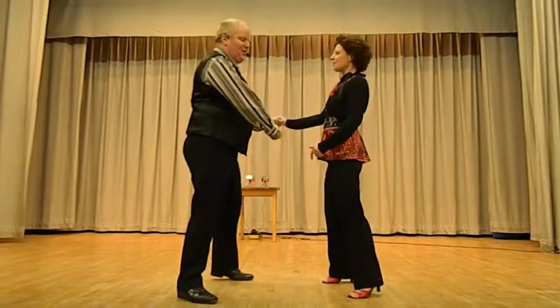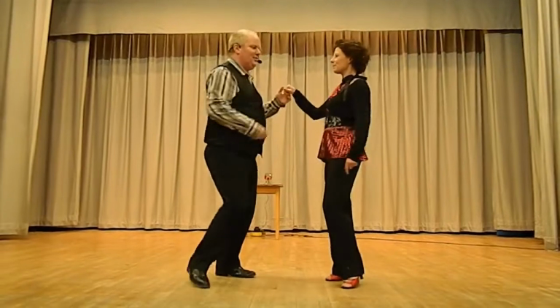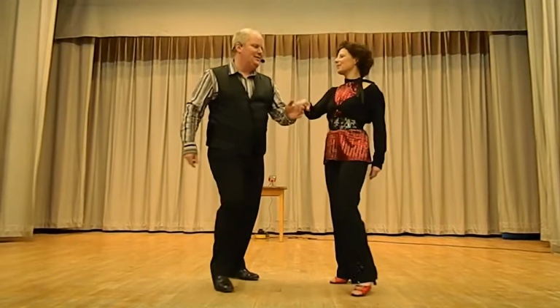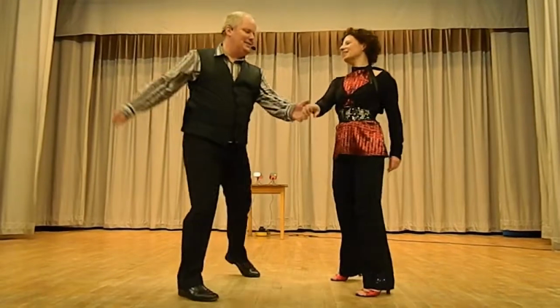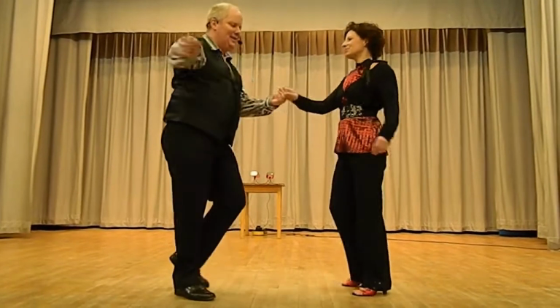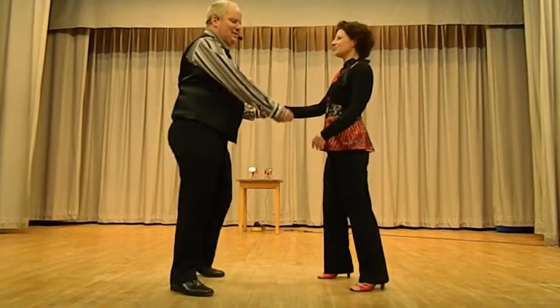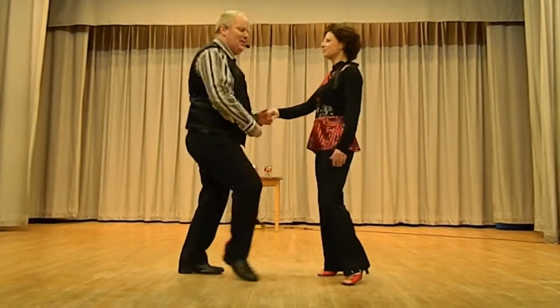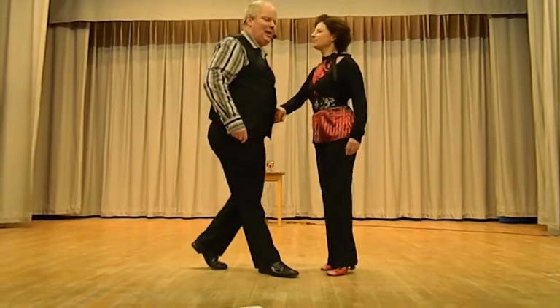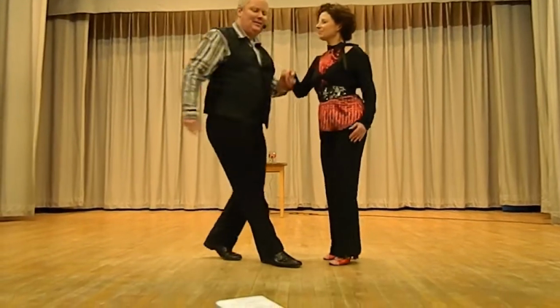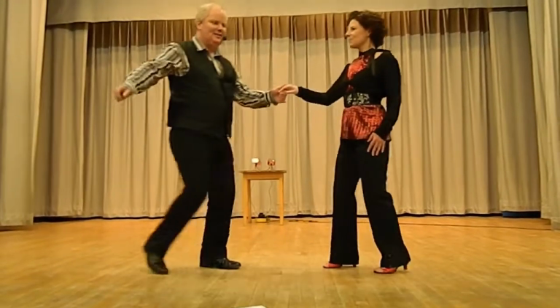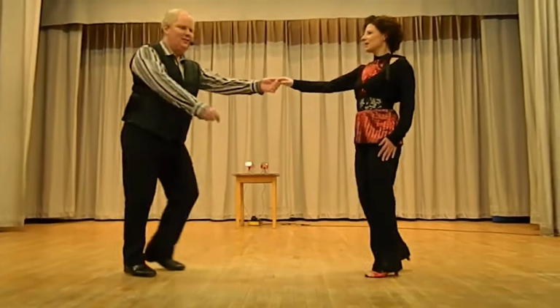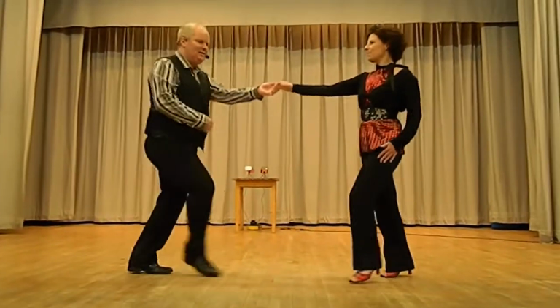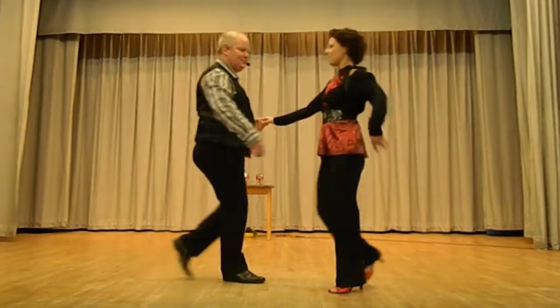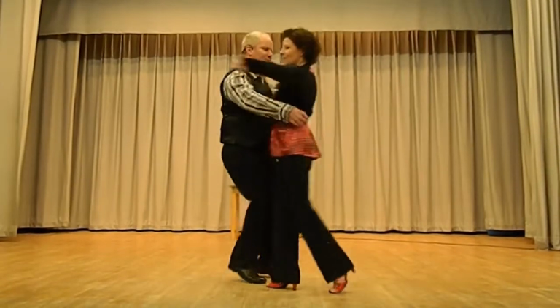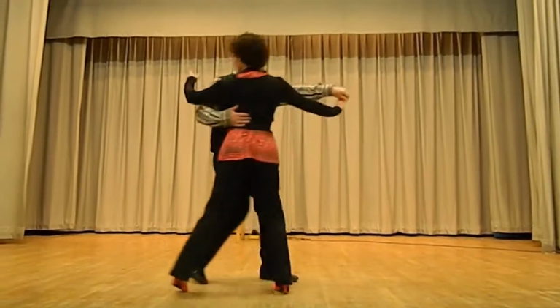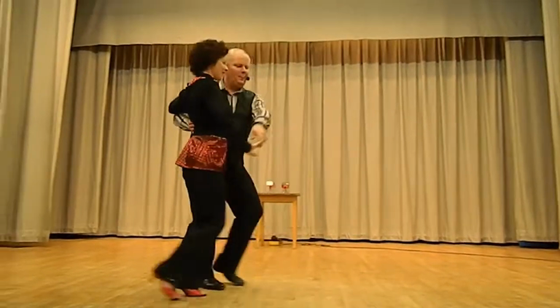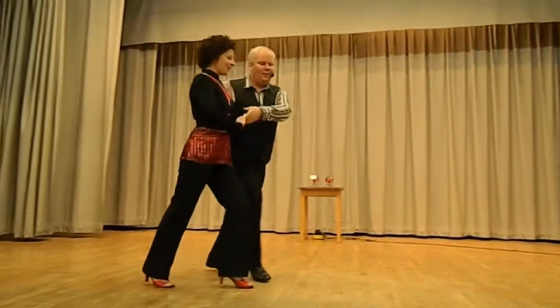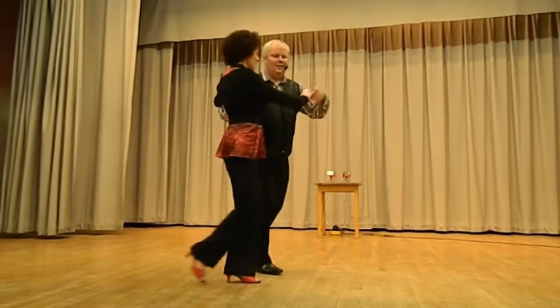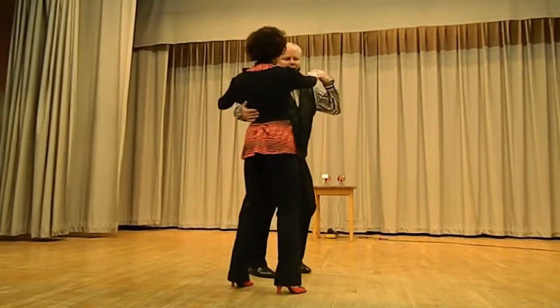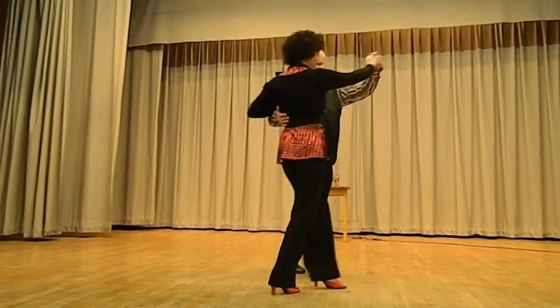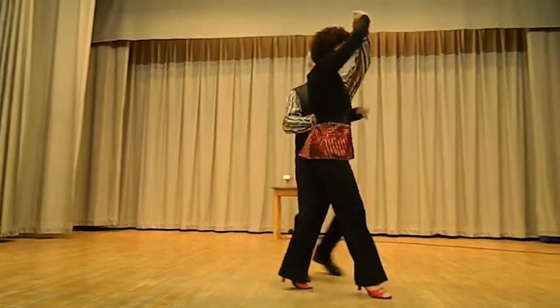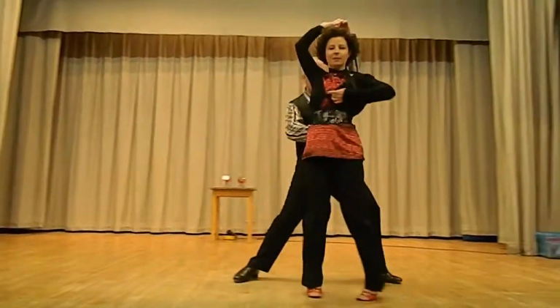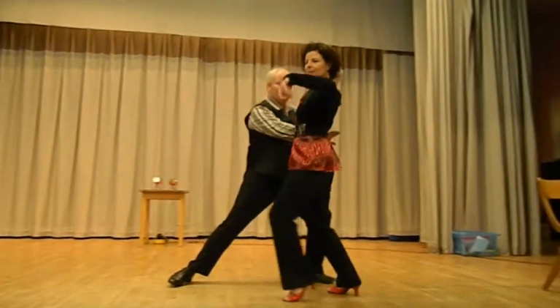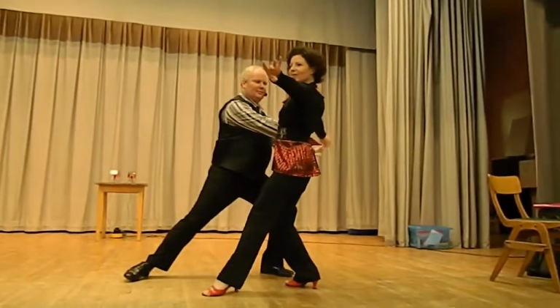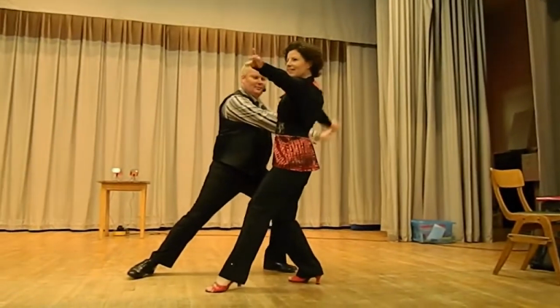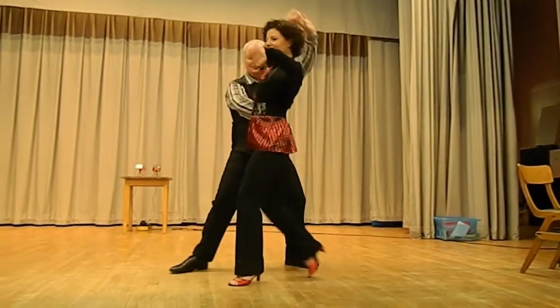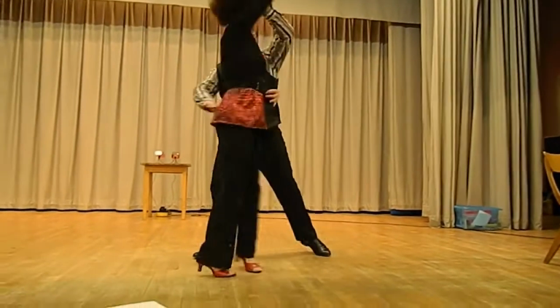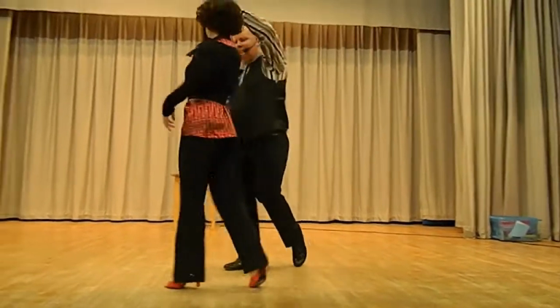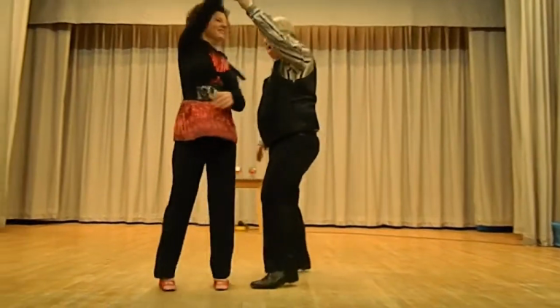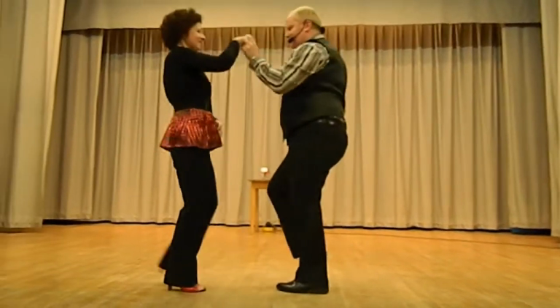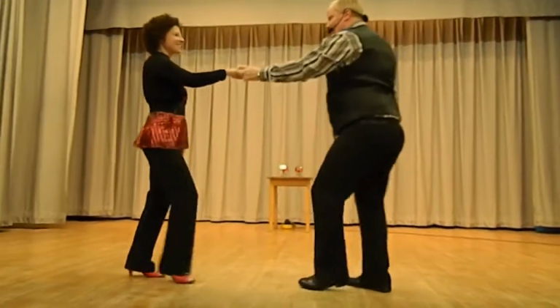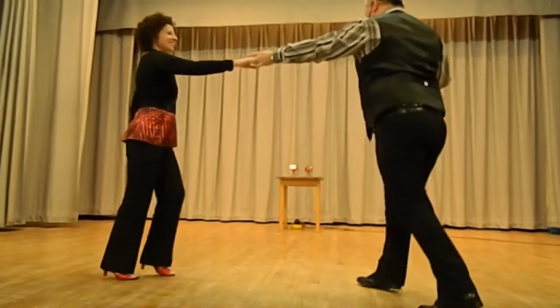Five, six, seven, eight — for your basic turn with a block, palm change.